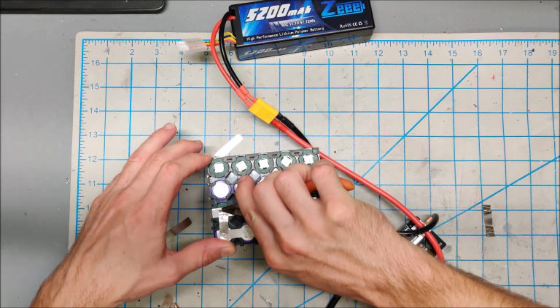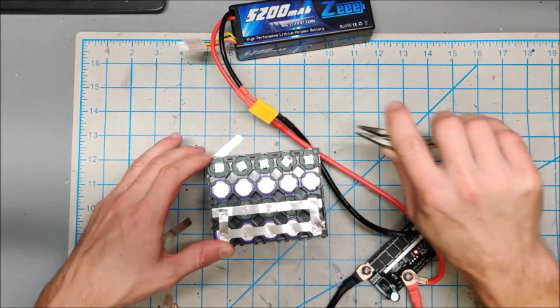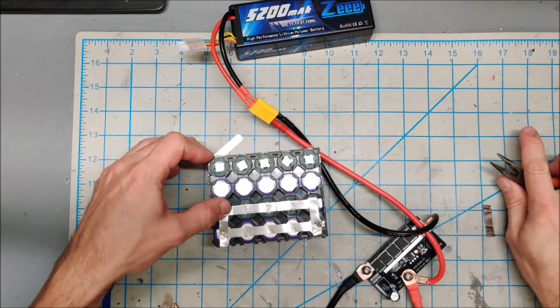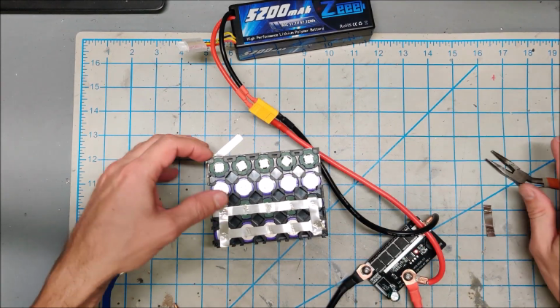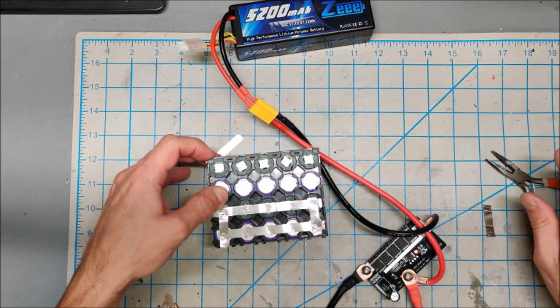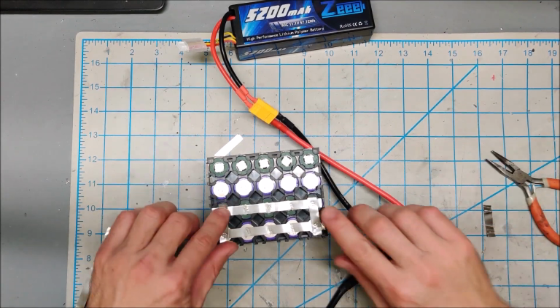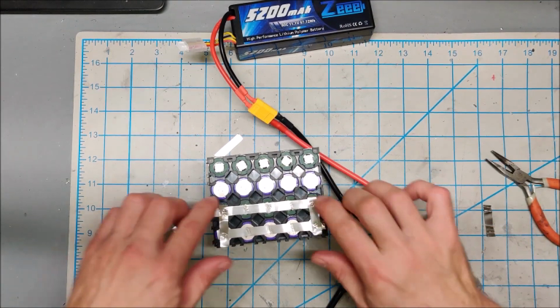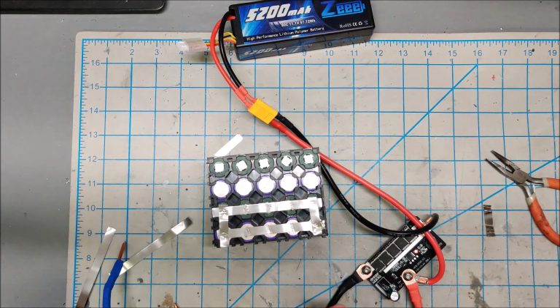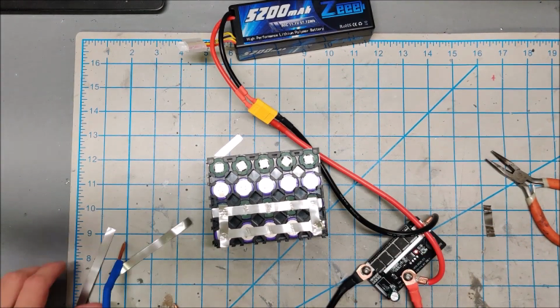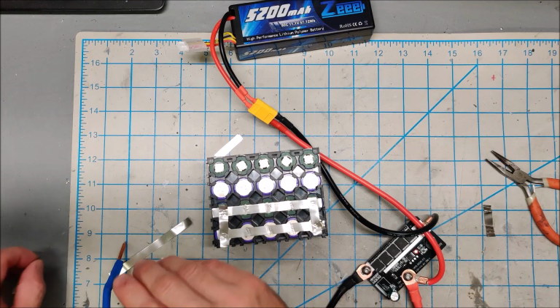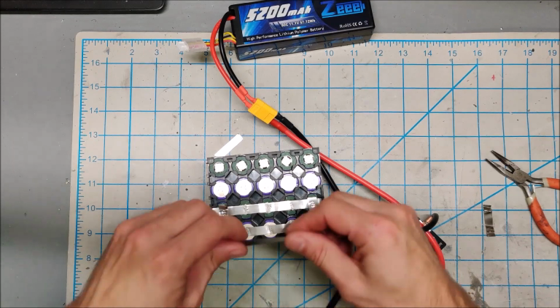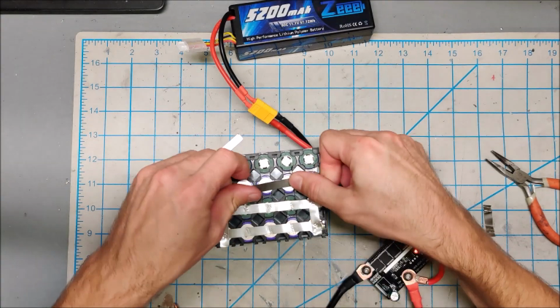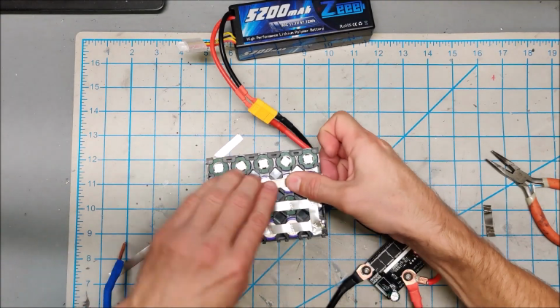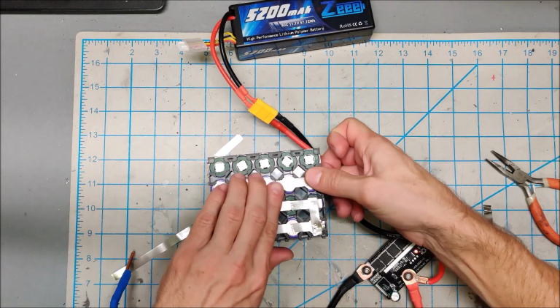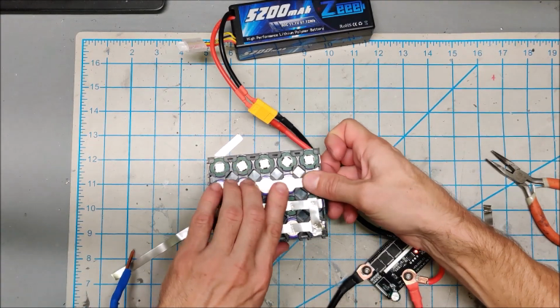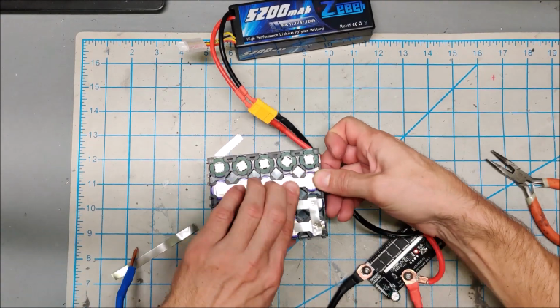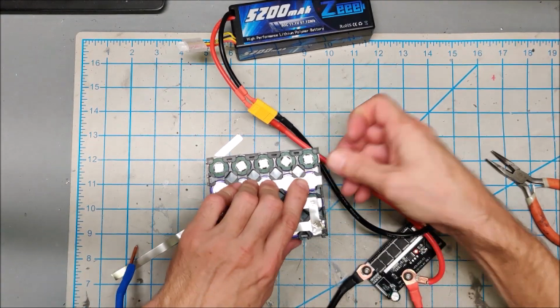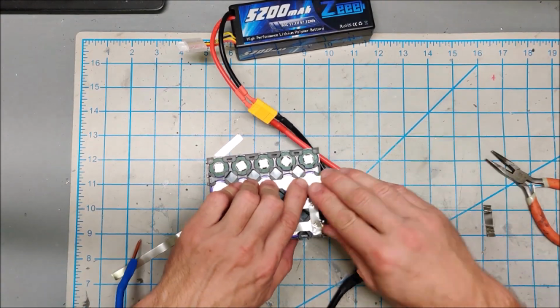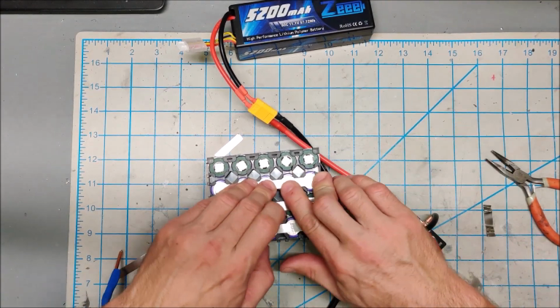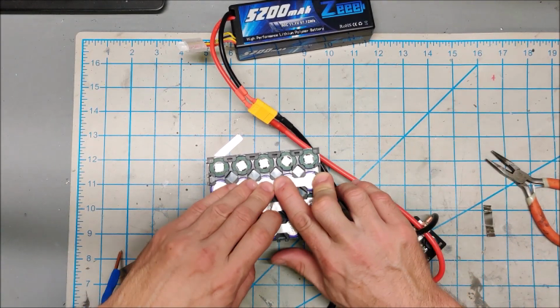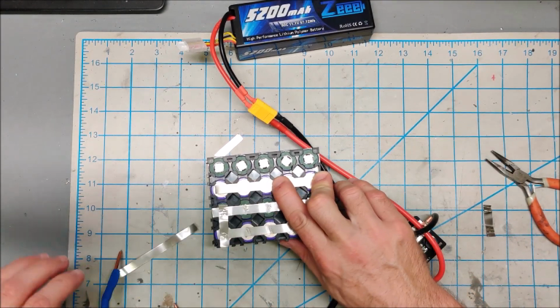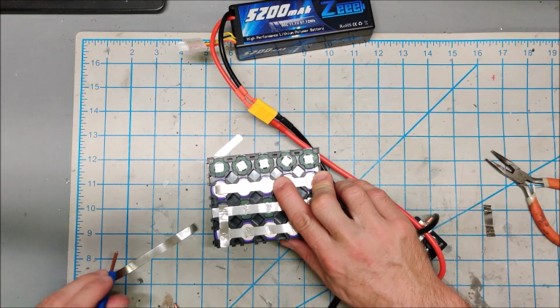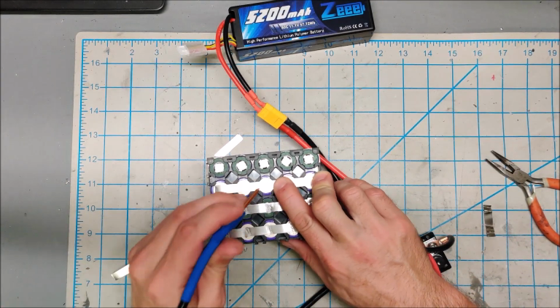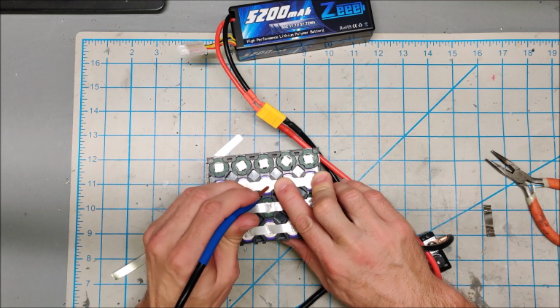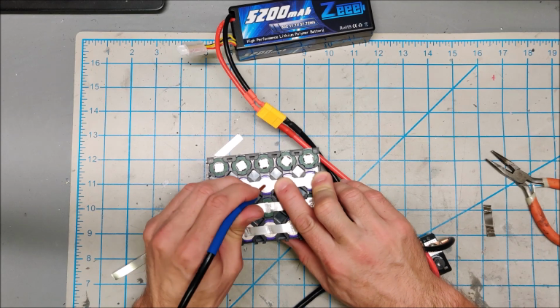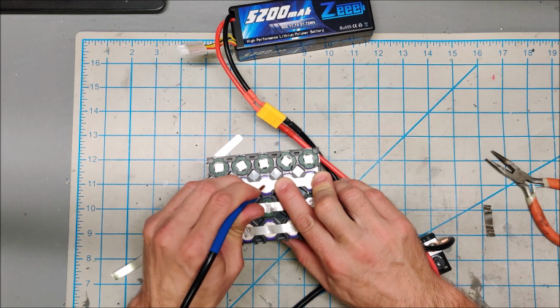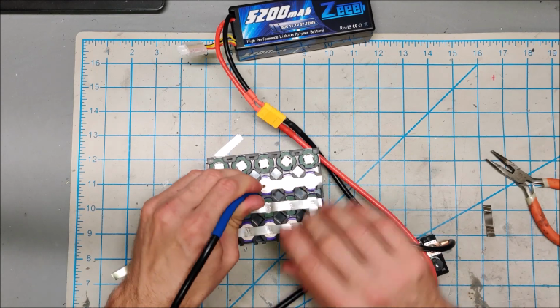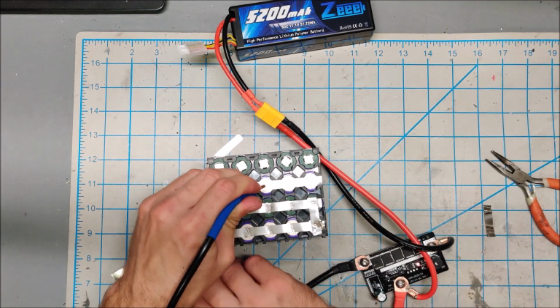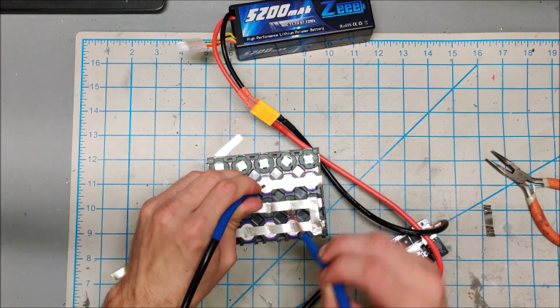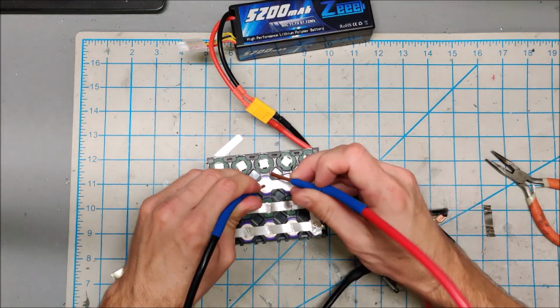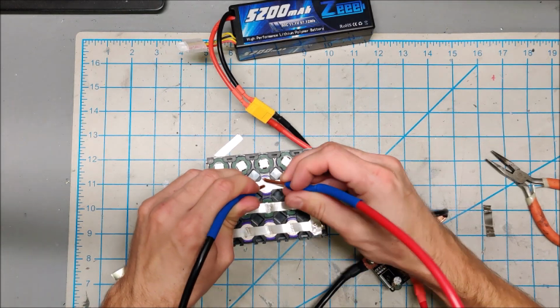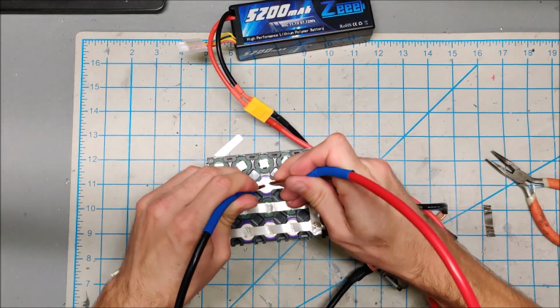It's on there. As you can see, this spot welder now with the larger battery has become pretty fast and efficient.